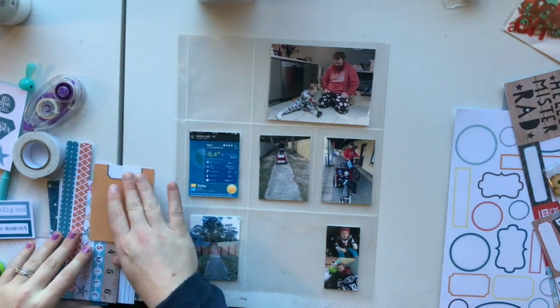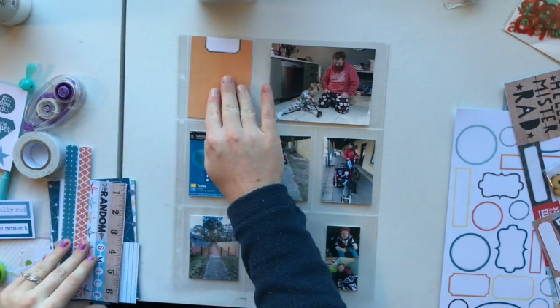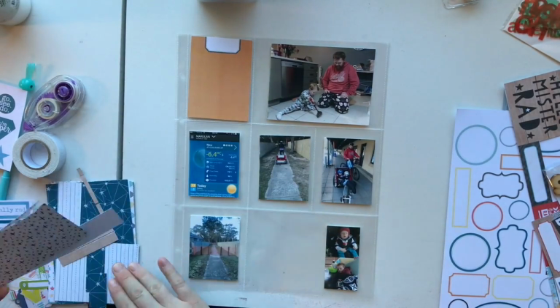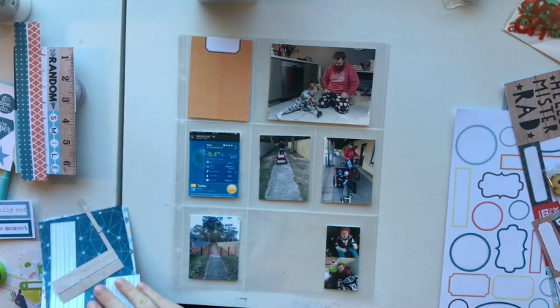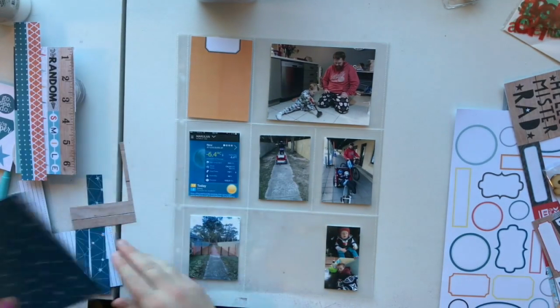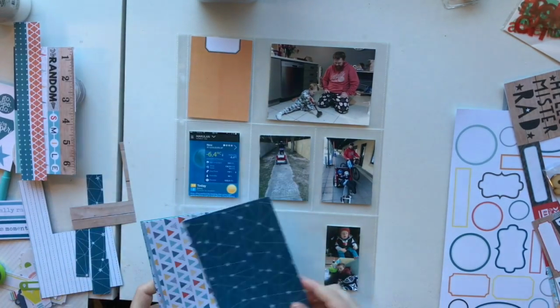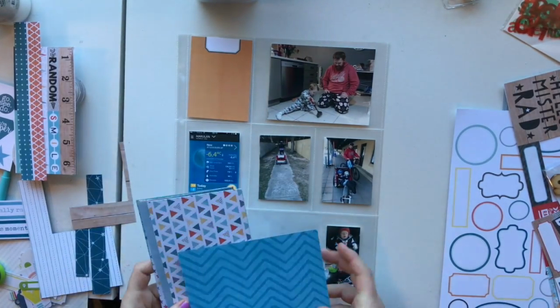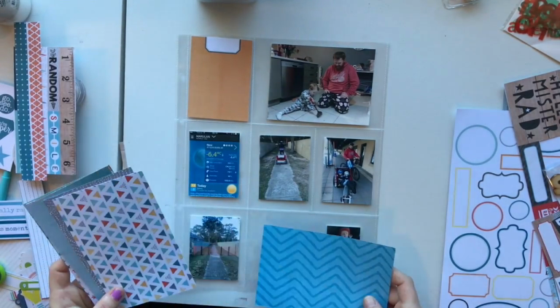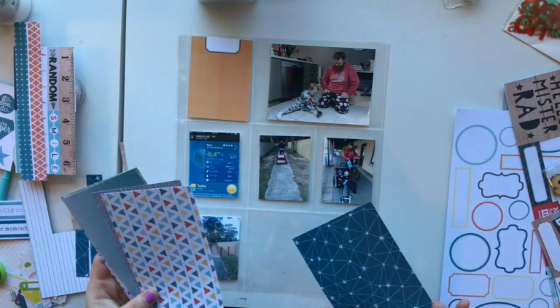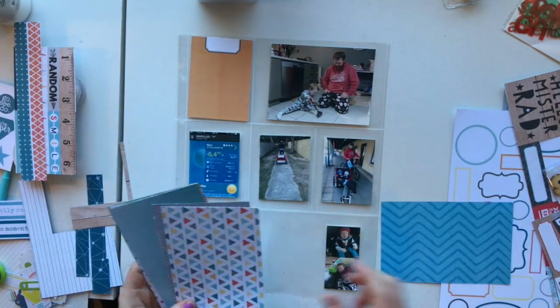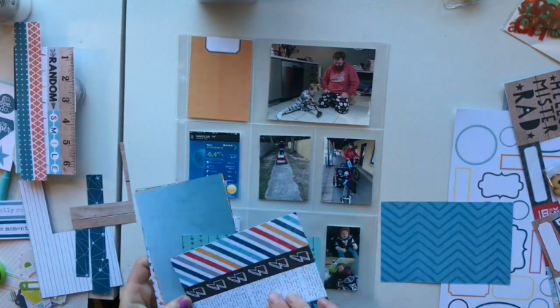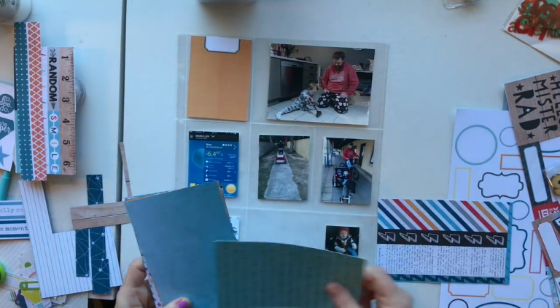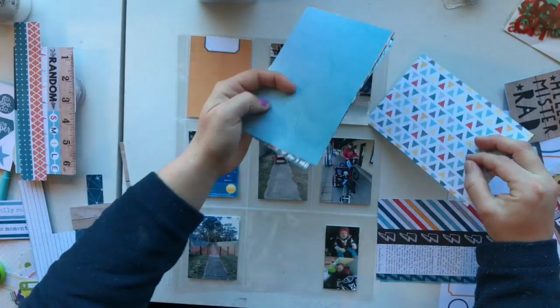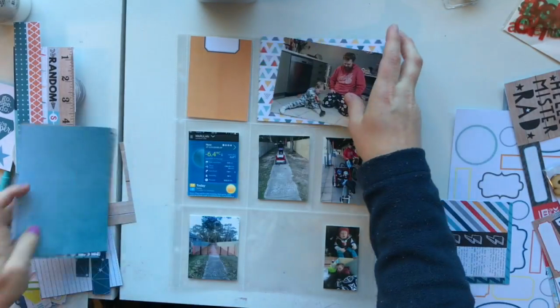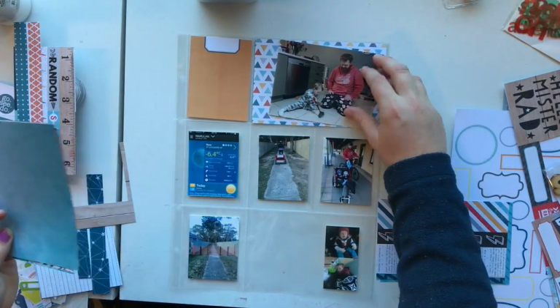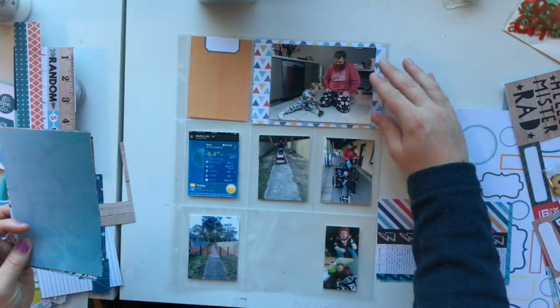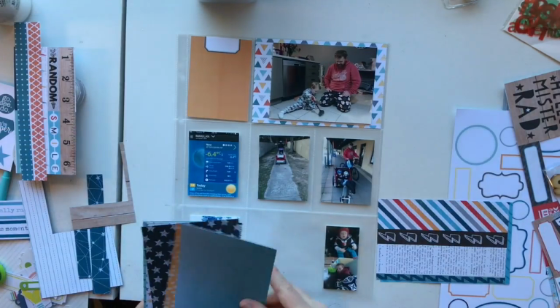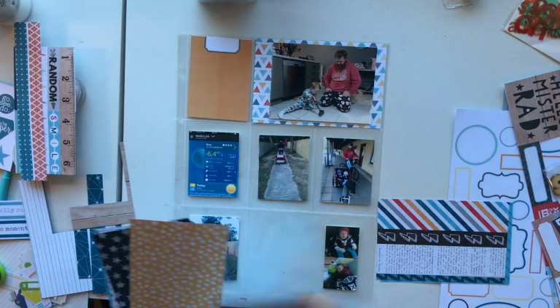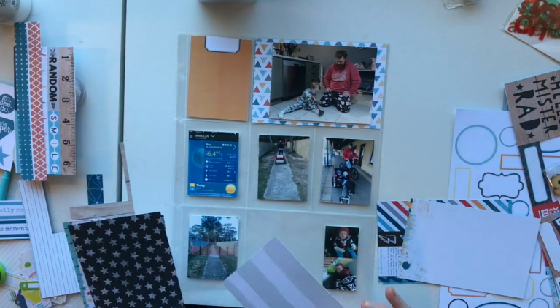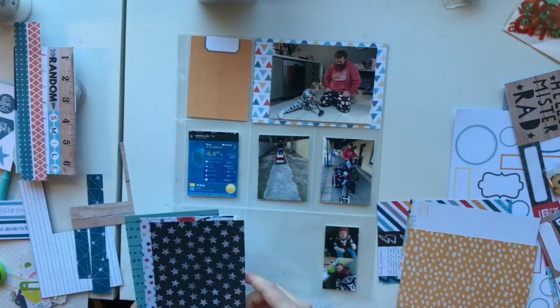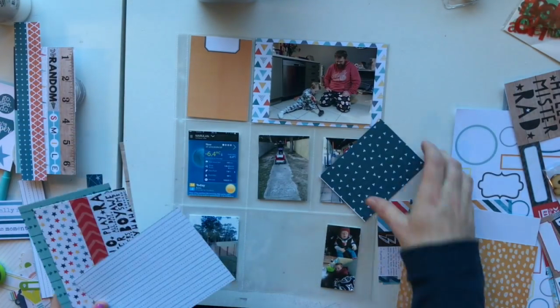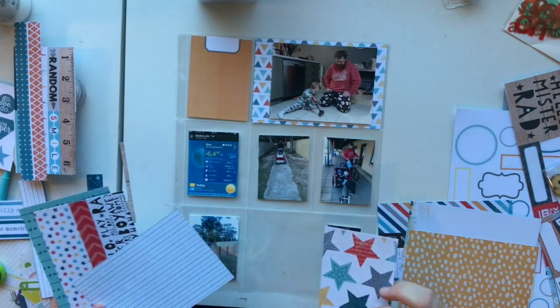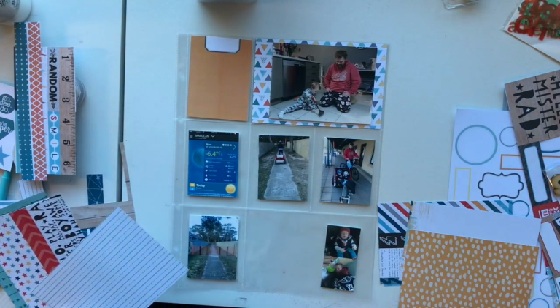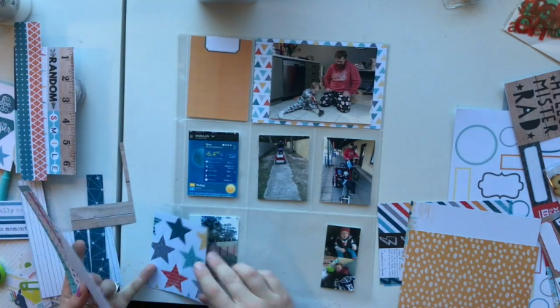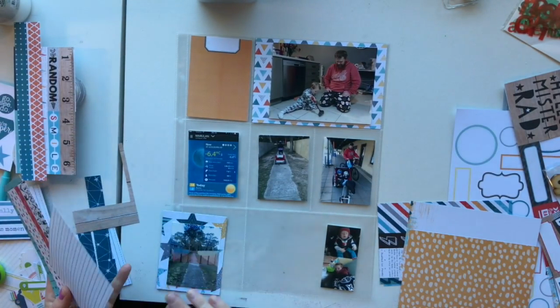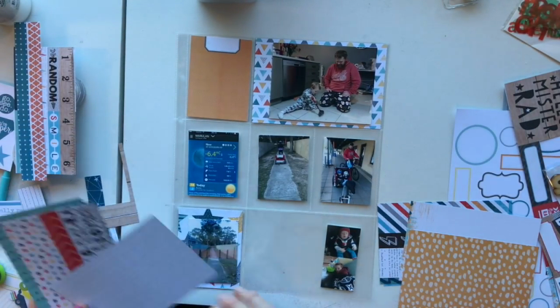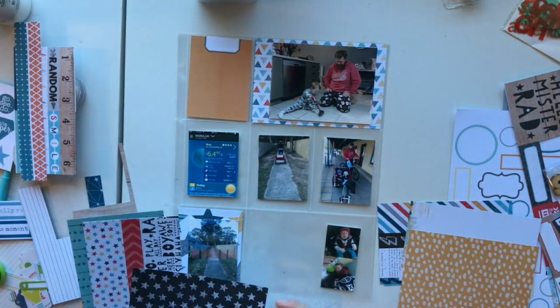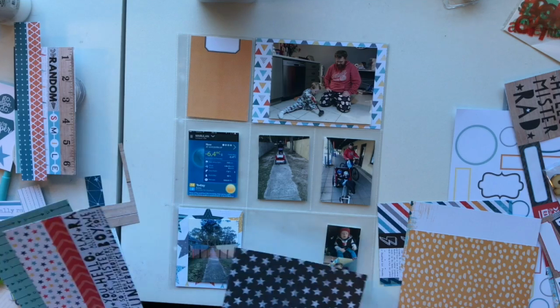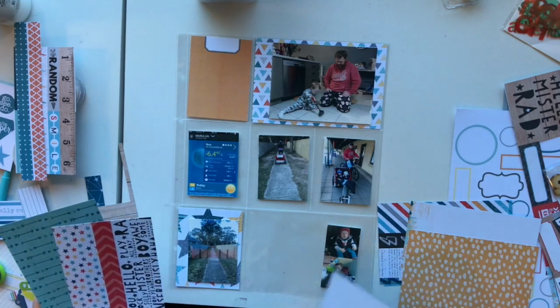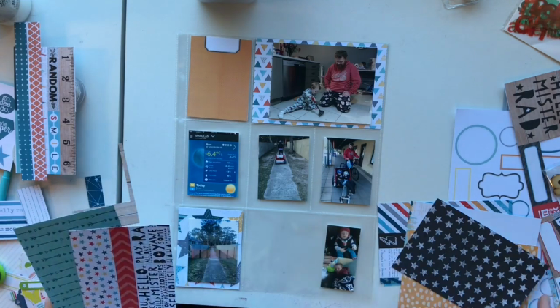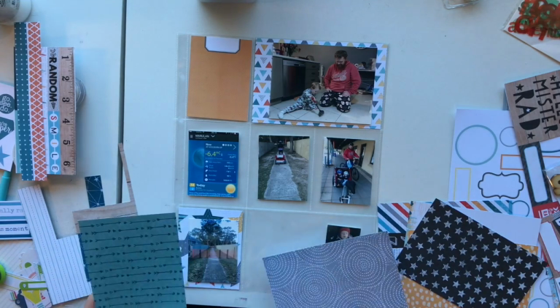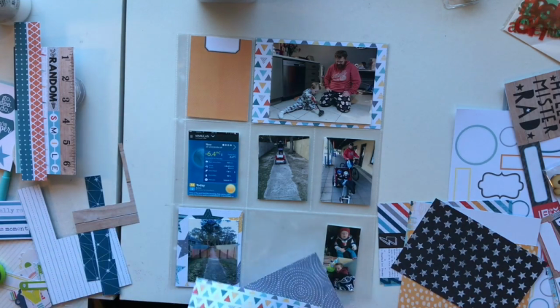G'day everyone and I am back today with a process video for Project Life. I'm doing week 23 — I'm pretty sure it's week 23, I haven't put it in front of me here.